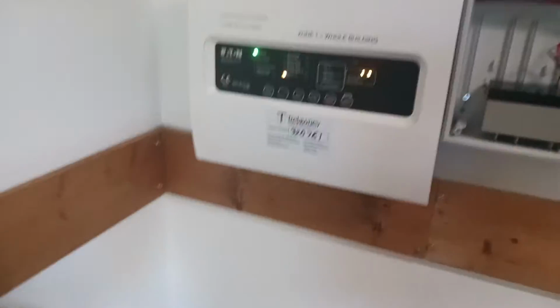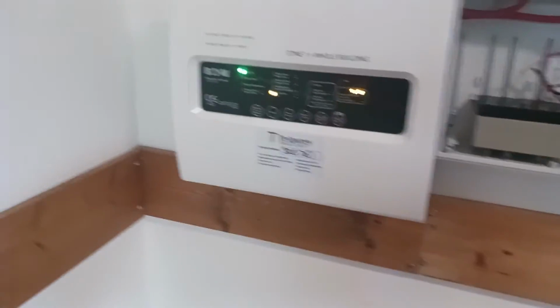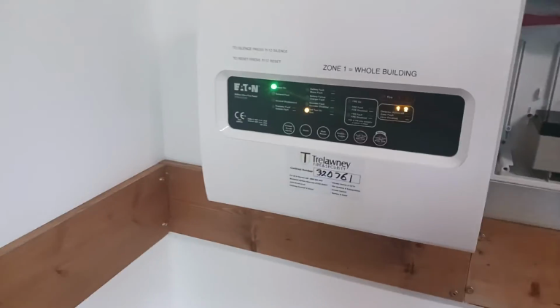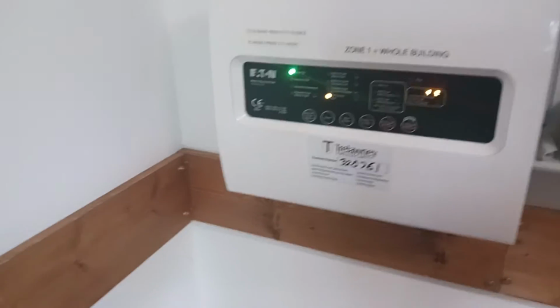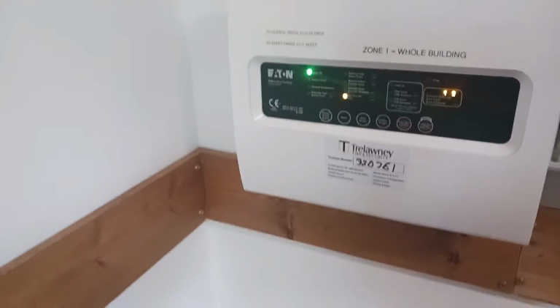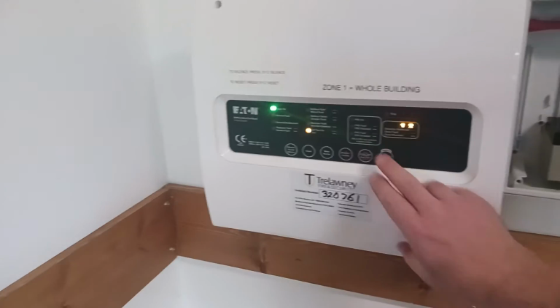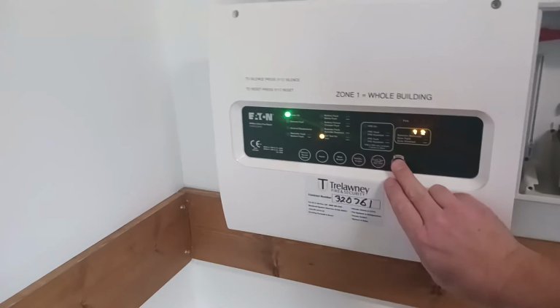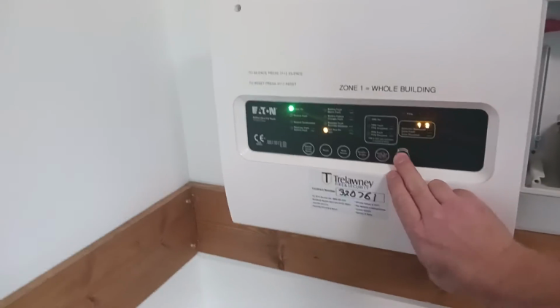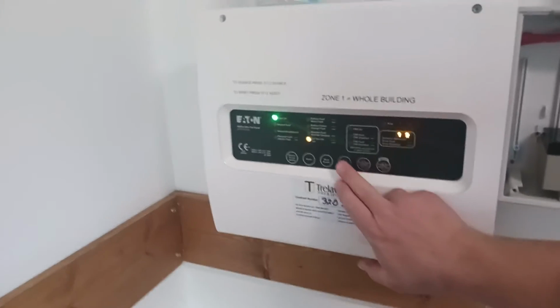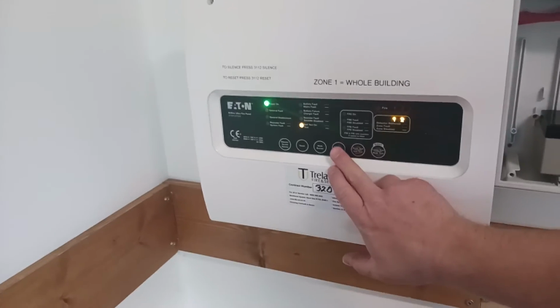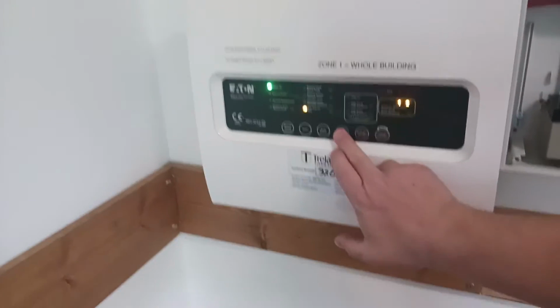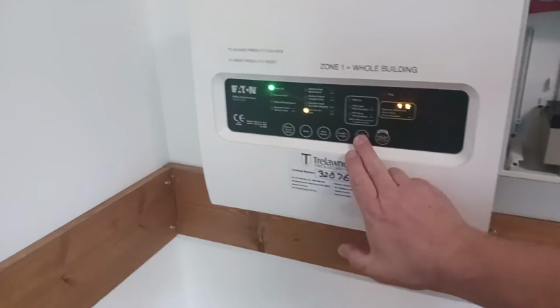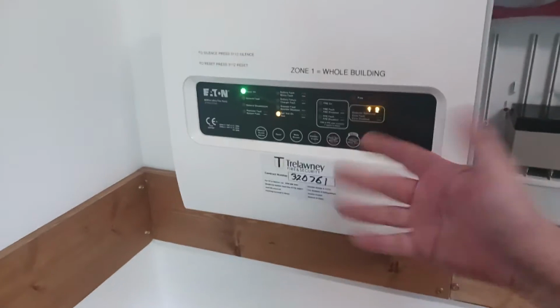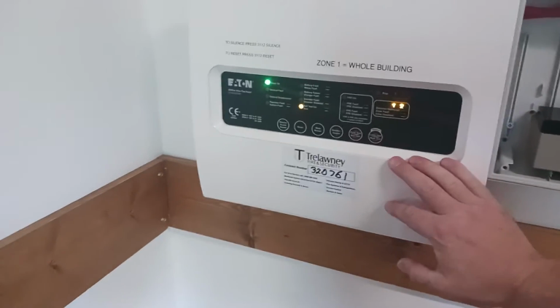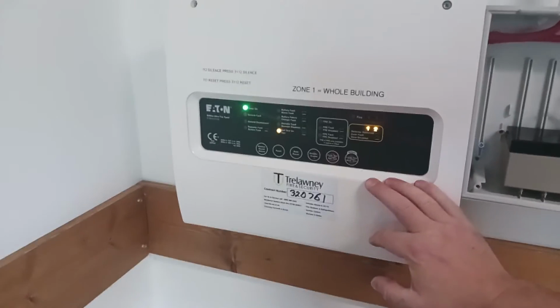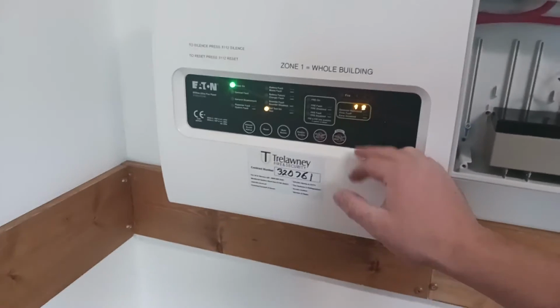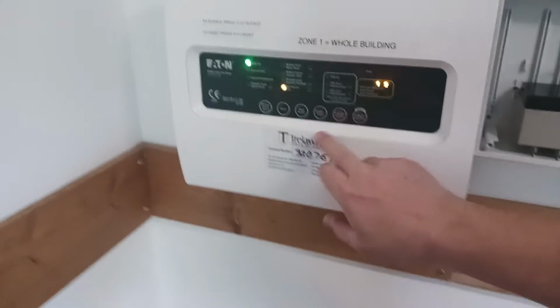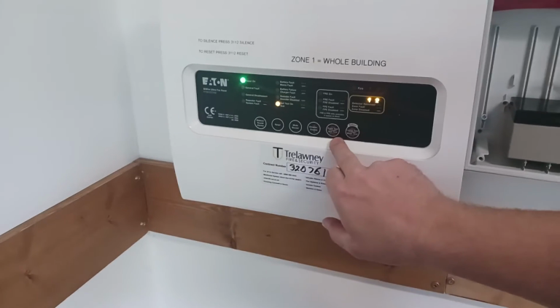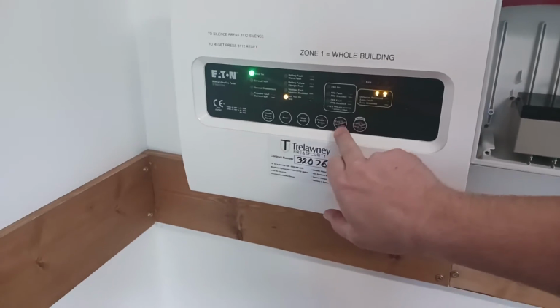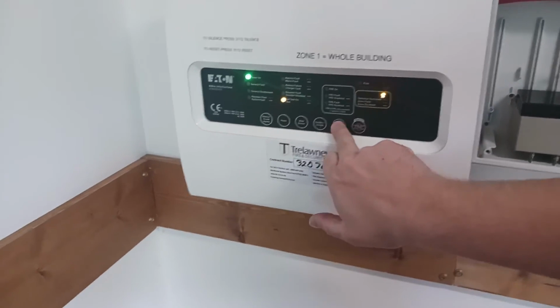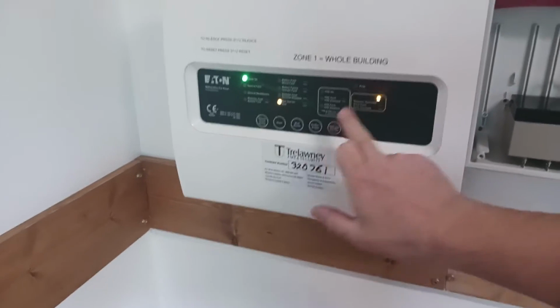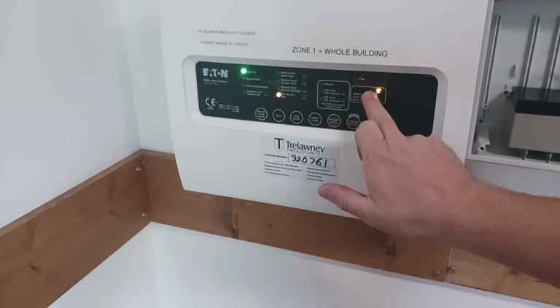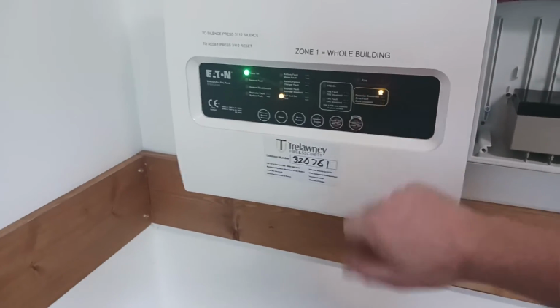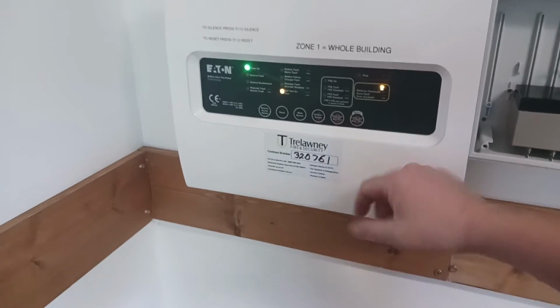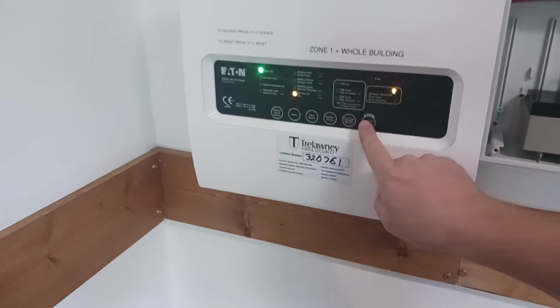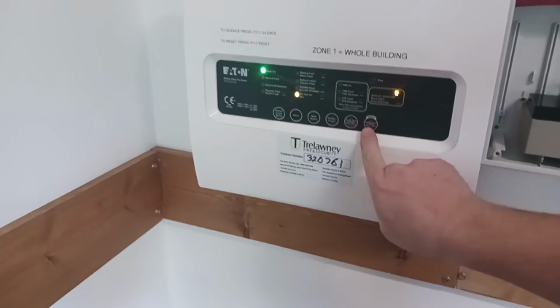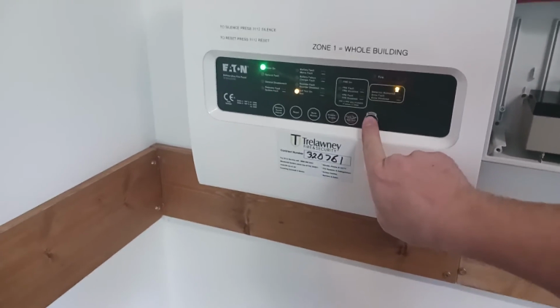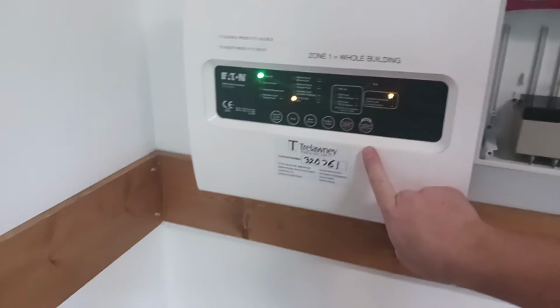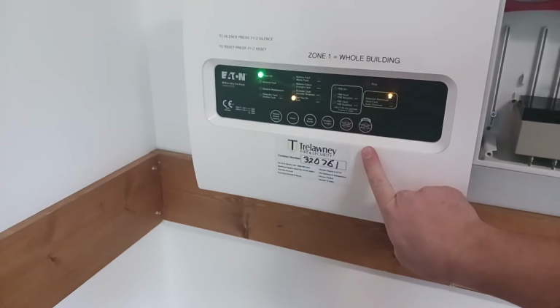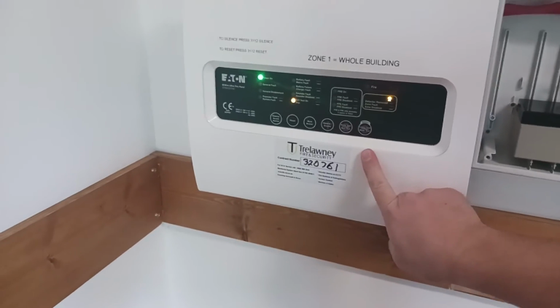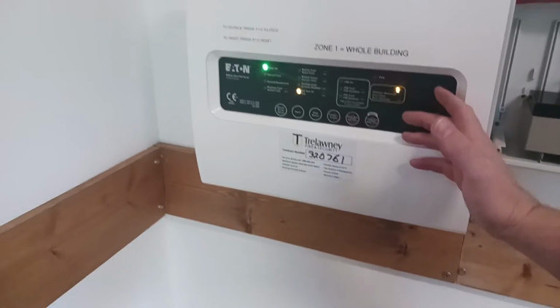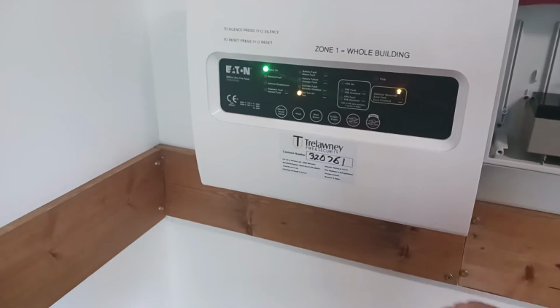Taking it out of walk test is pretty much the same again but backwards. The number is 3-1-1-2, or whichever code you've changed it to. Hit number 2, number 1 lights up, hit walk test, and that turns it off.